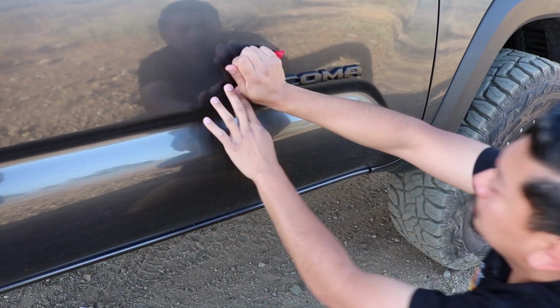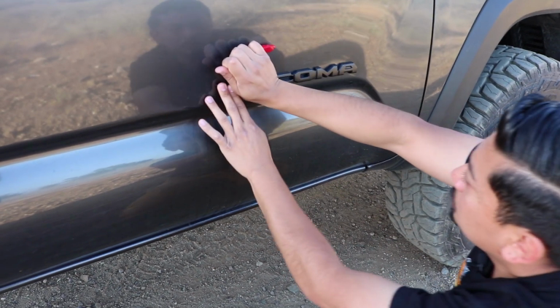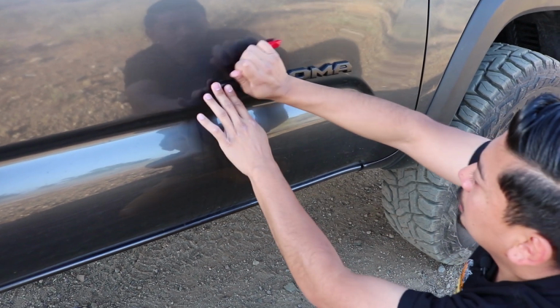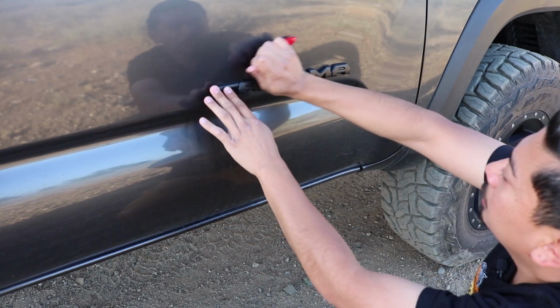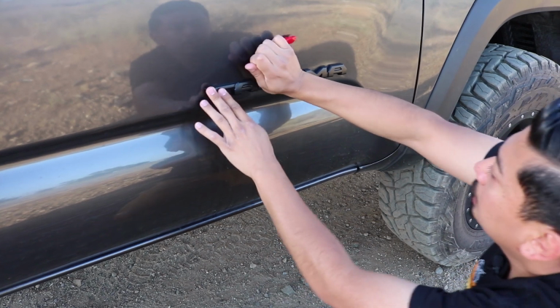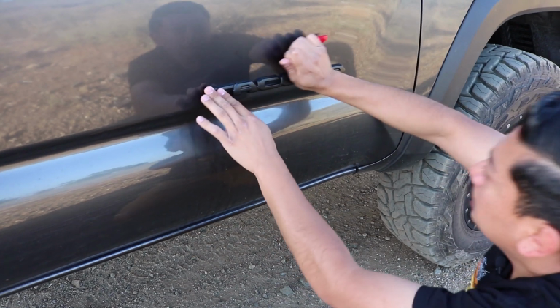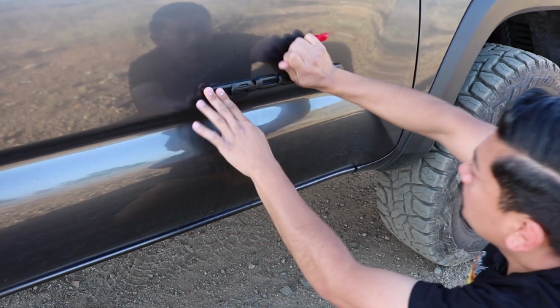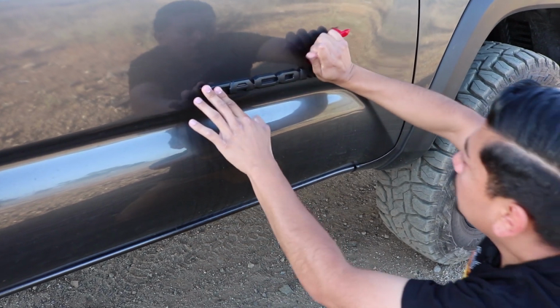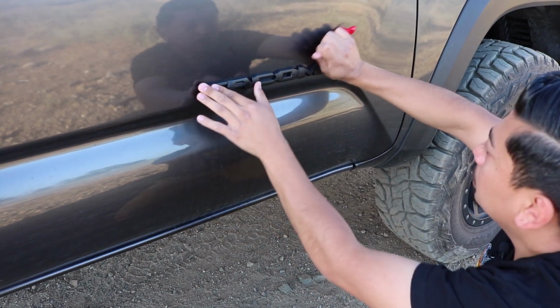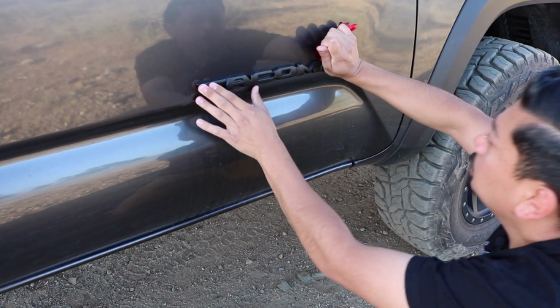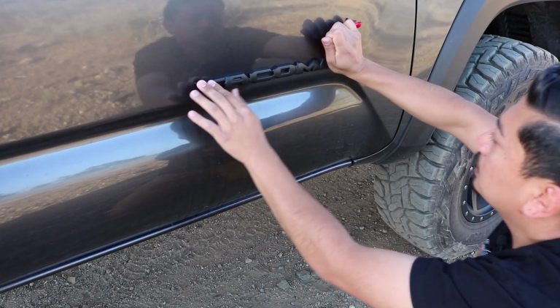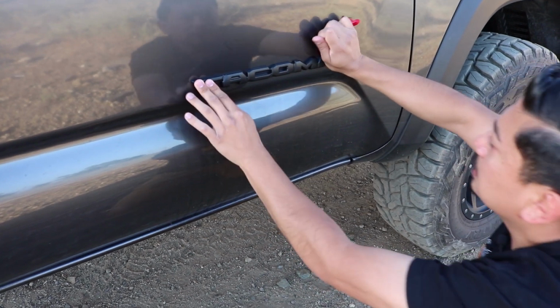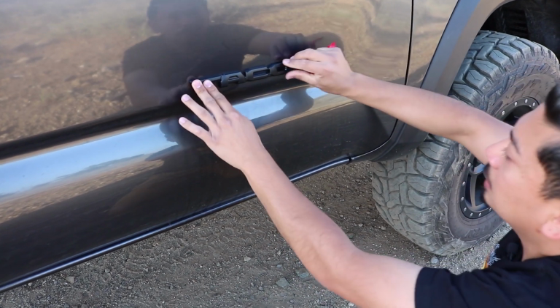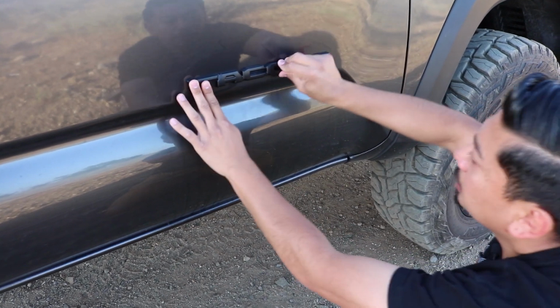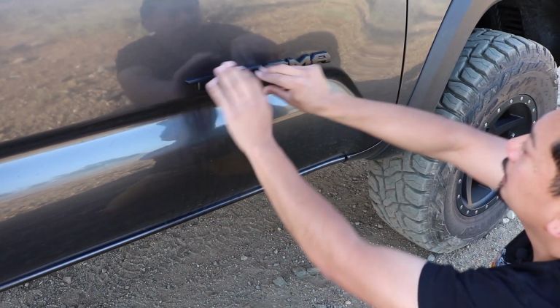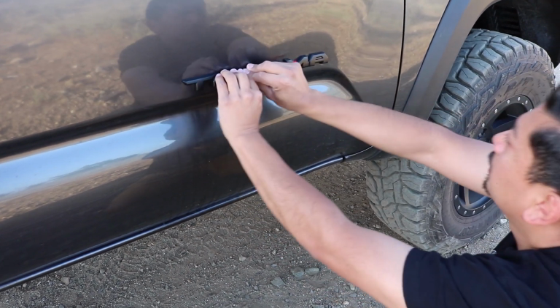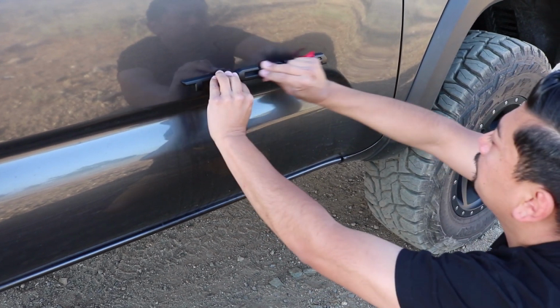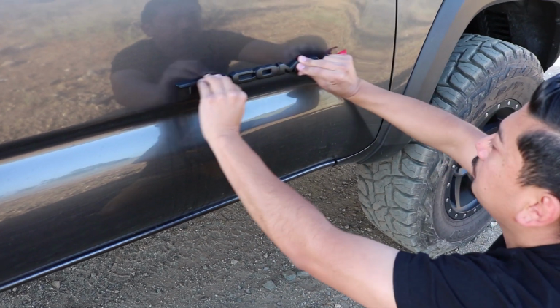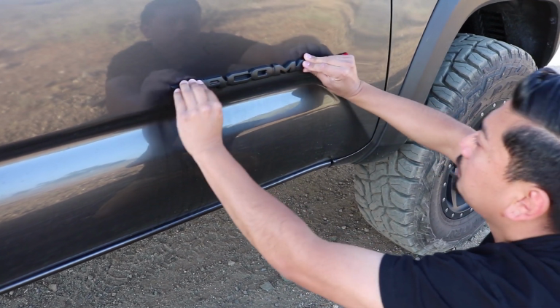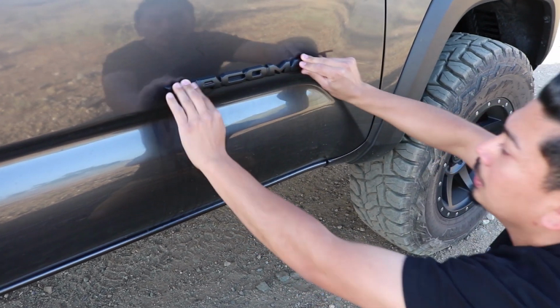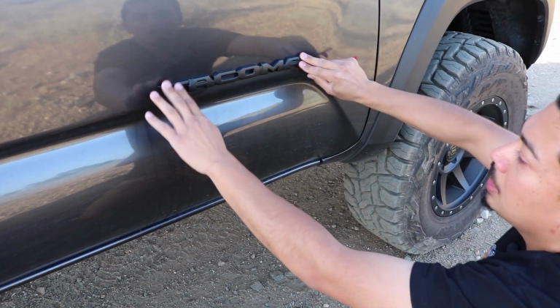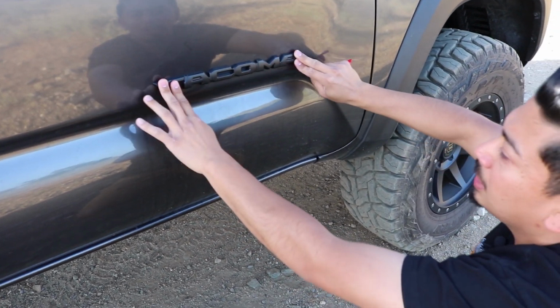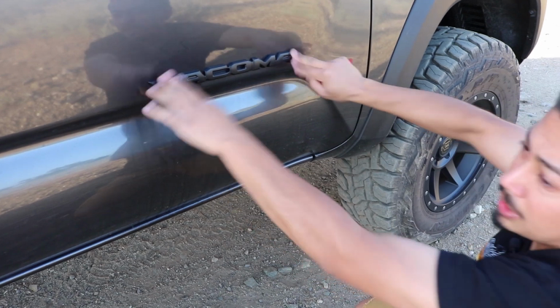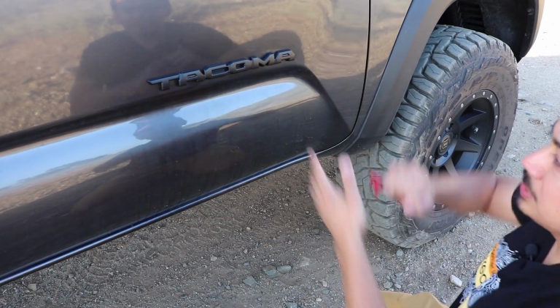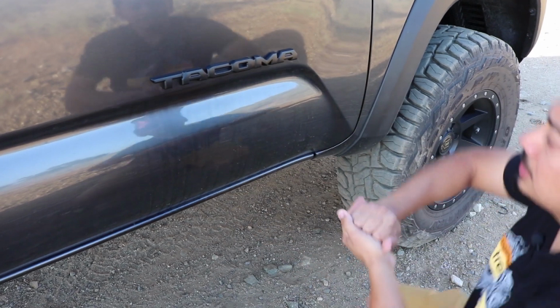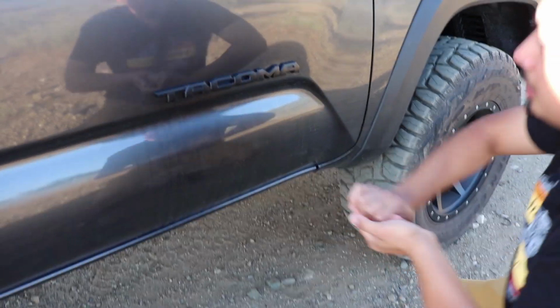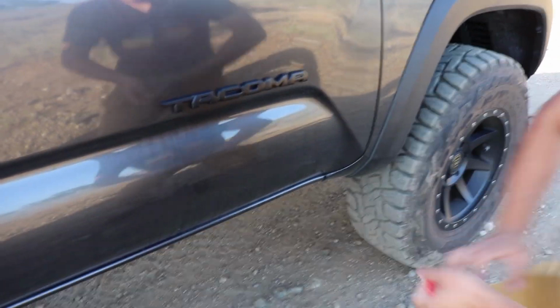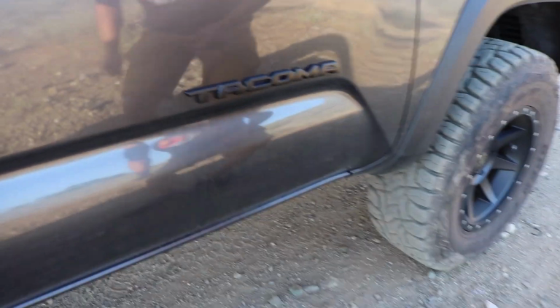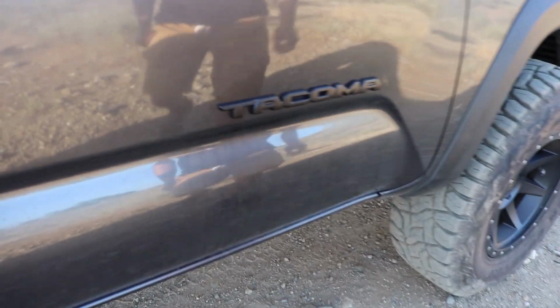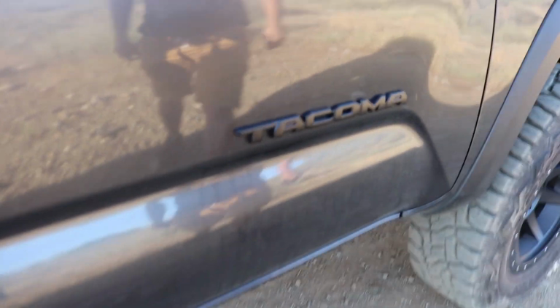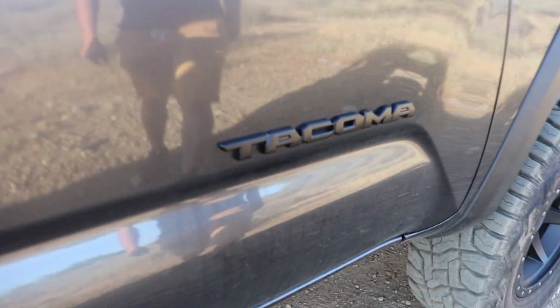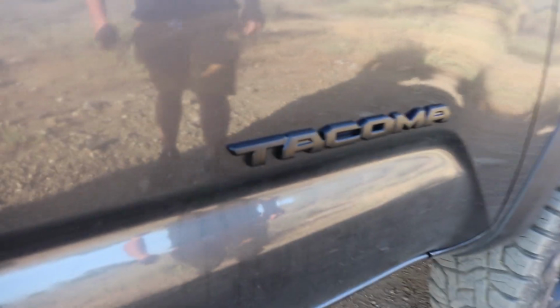Just go ahead and give it some pressure to make sure it's stuck on there, and as you can tell it looks nice and good.